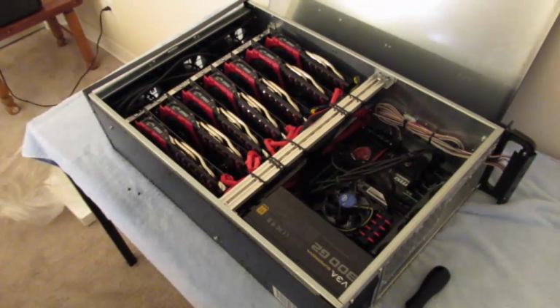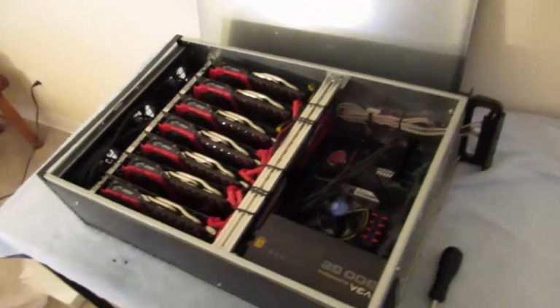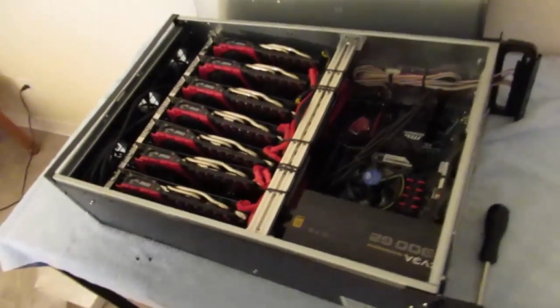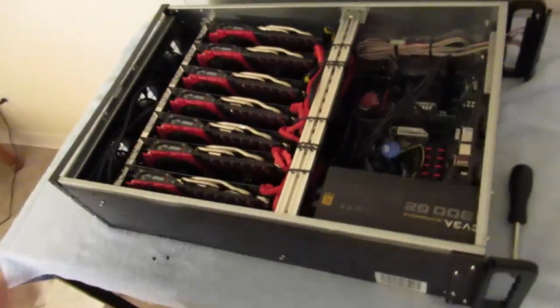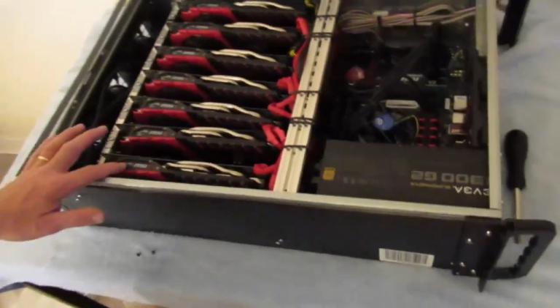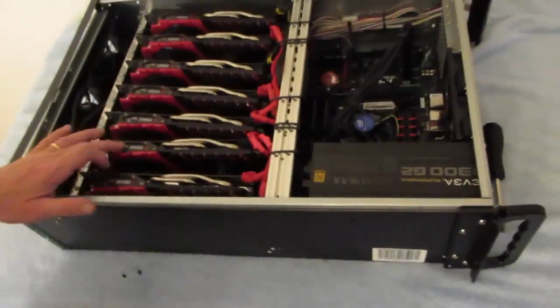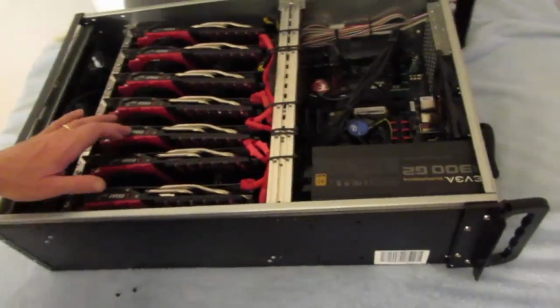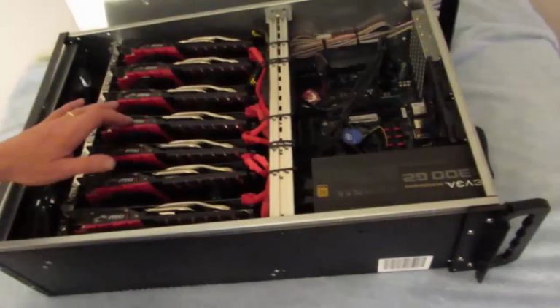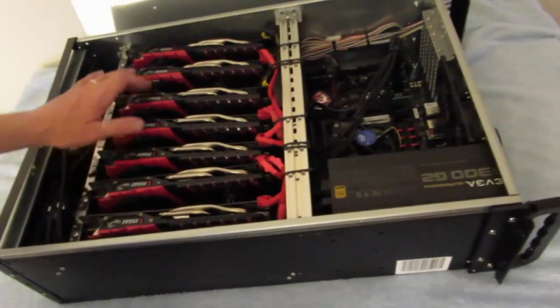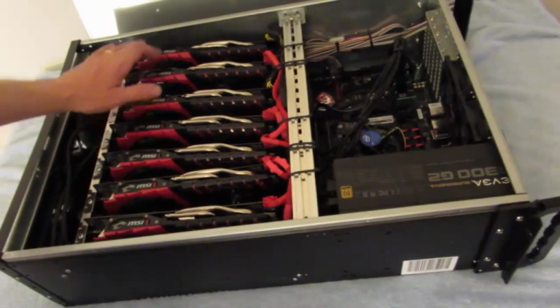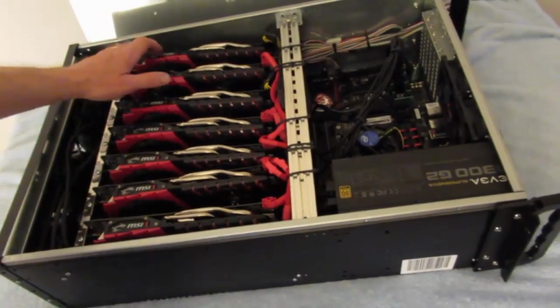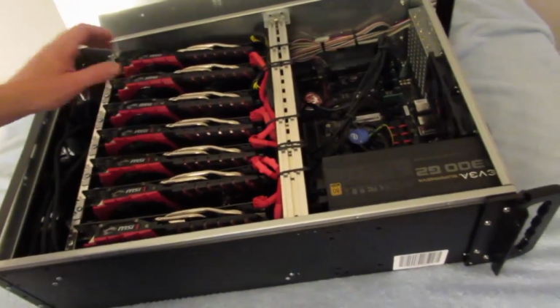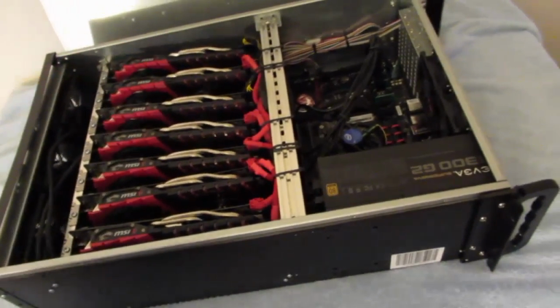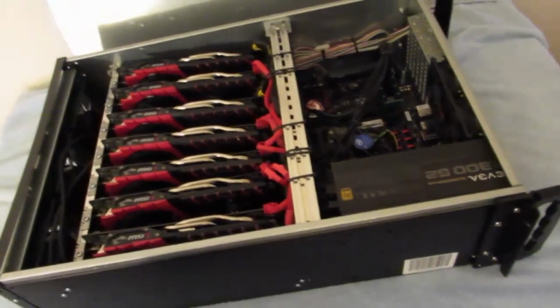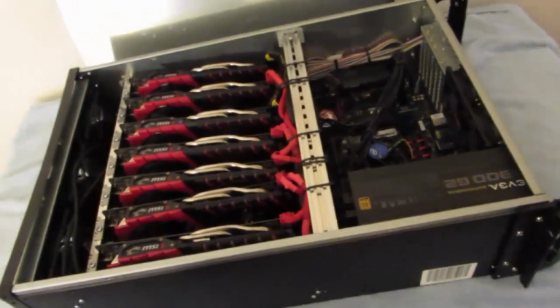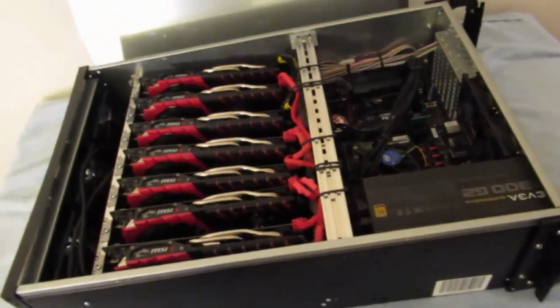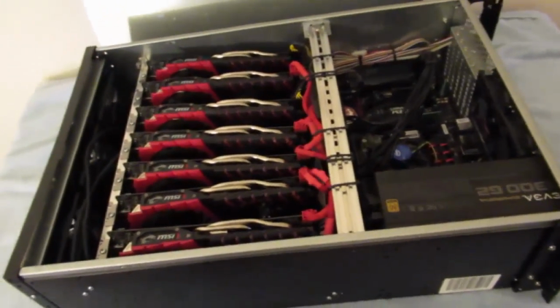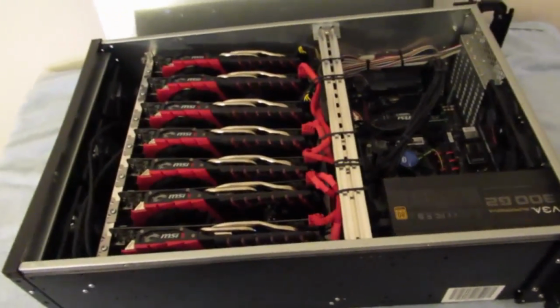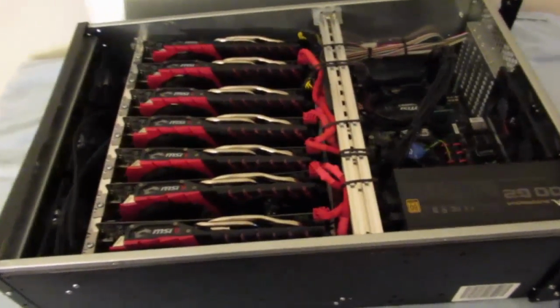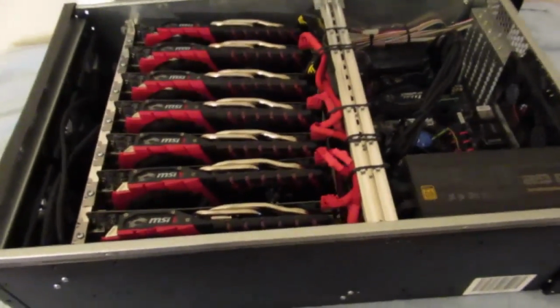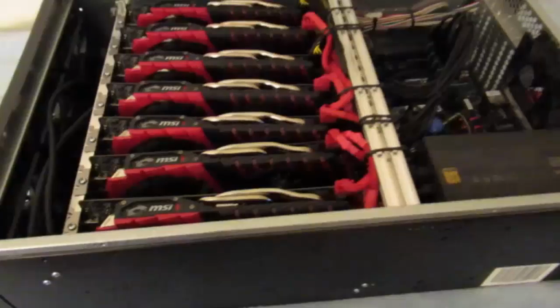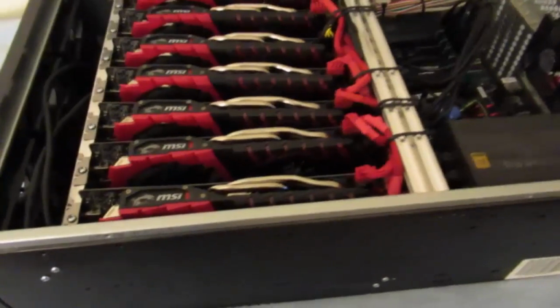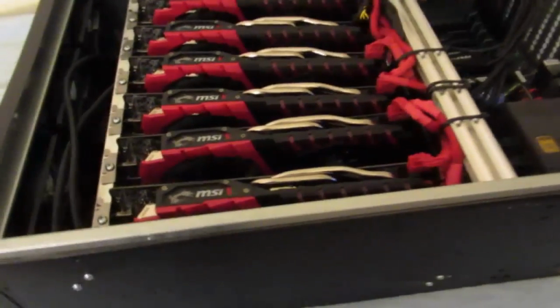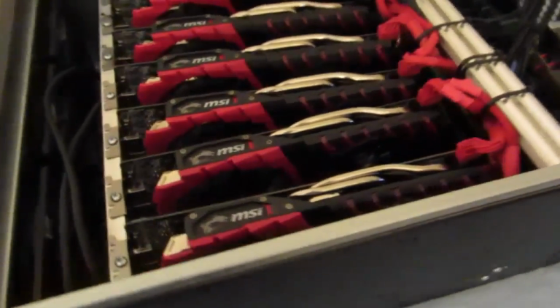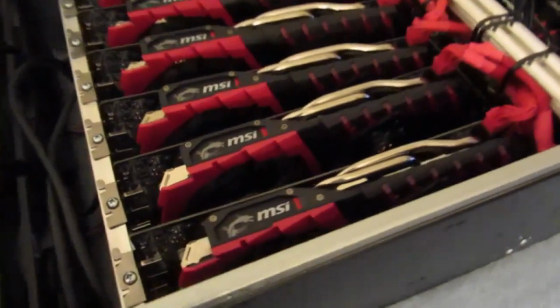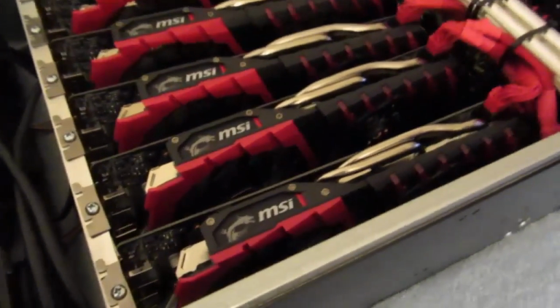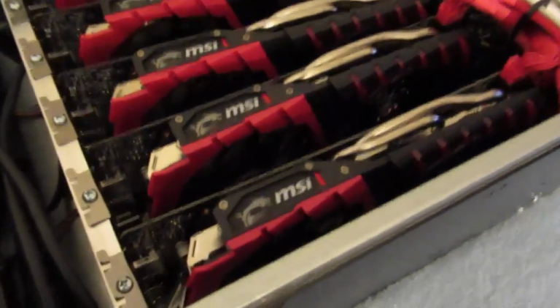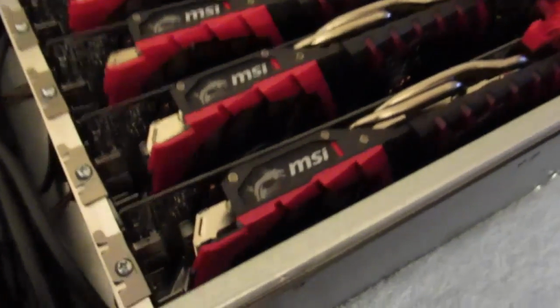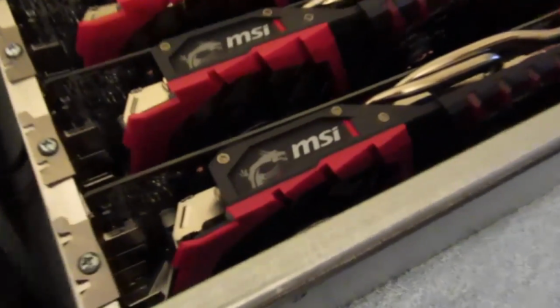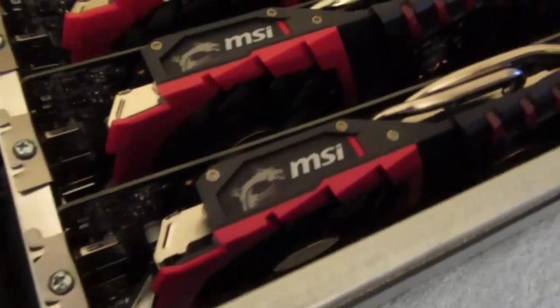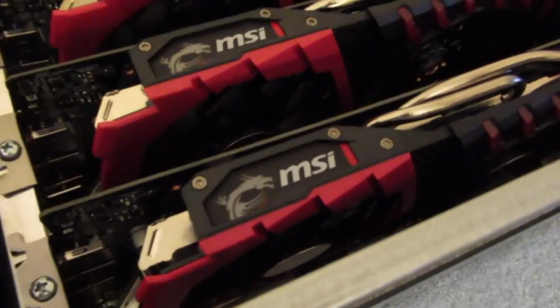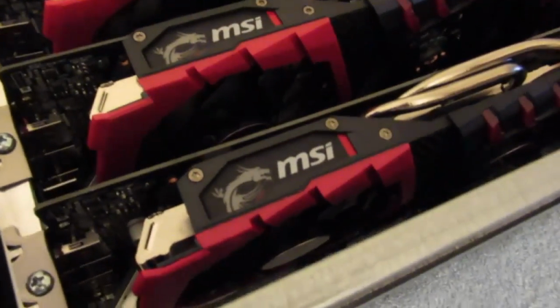And here we go. One, two, three, four, five, six, seven graphics cards. I don't know which ones they are.